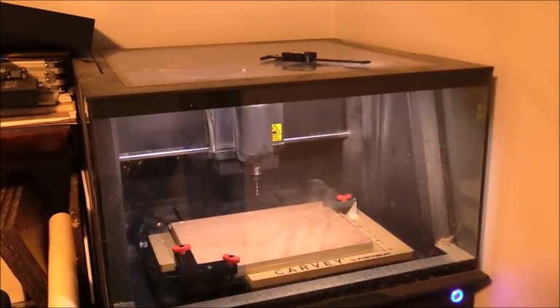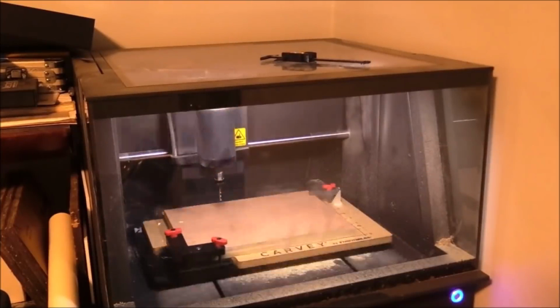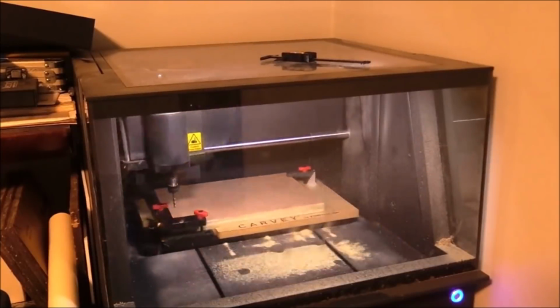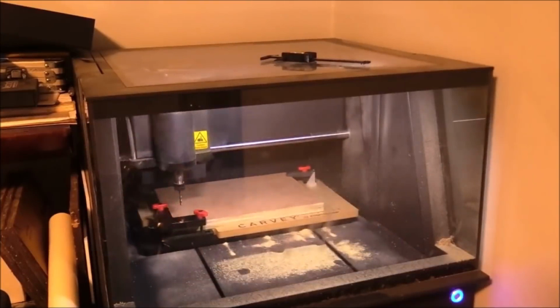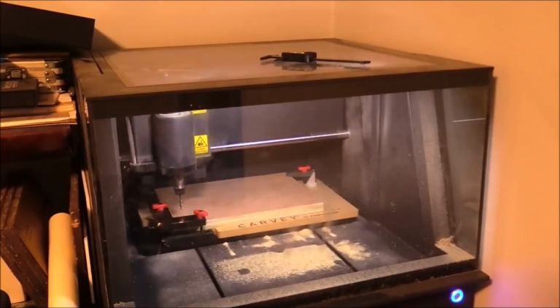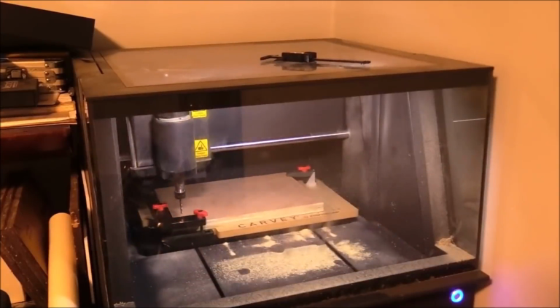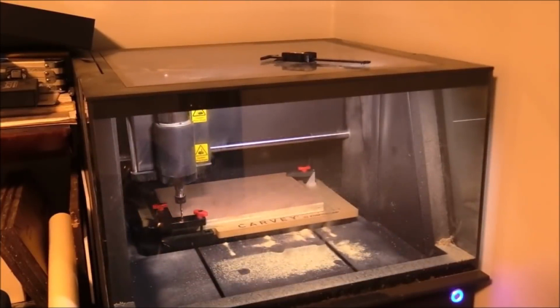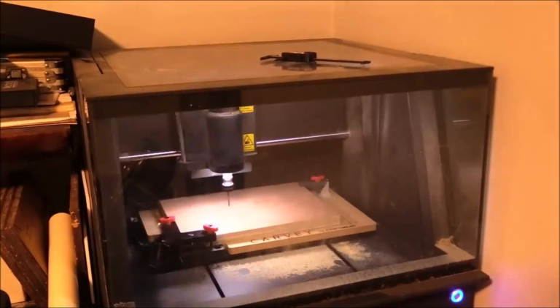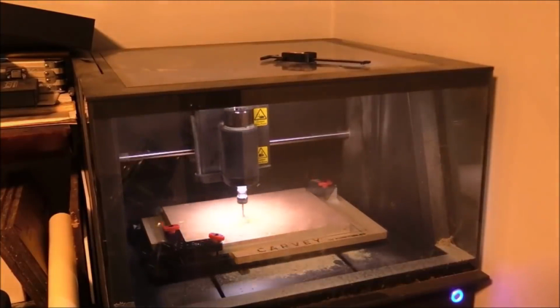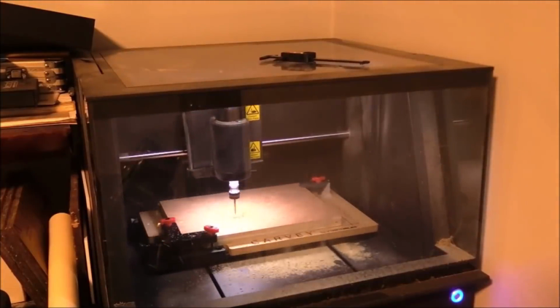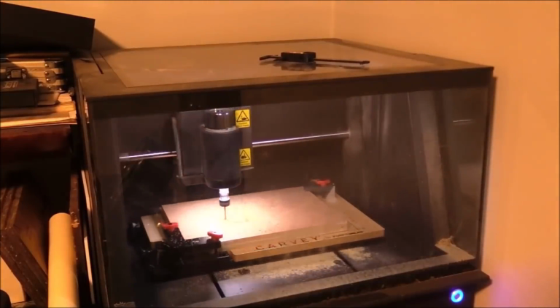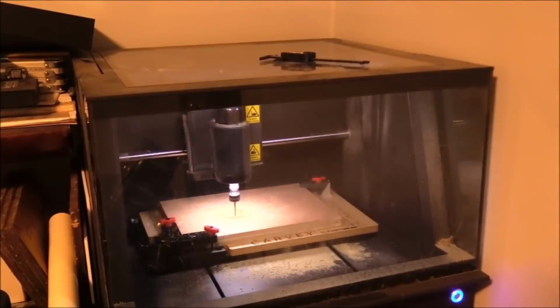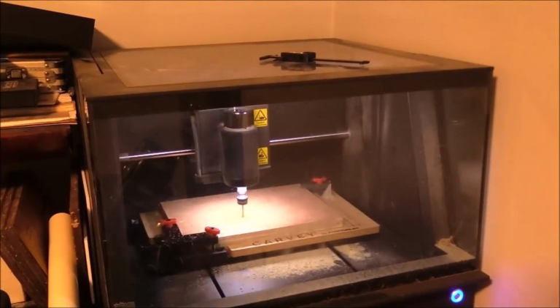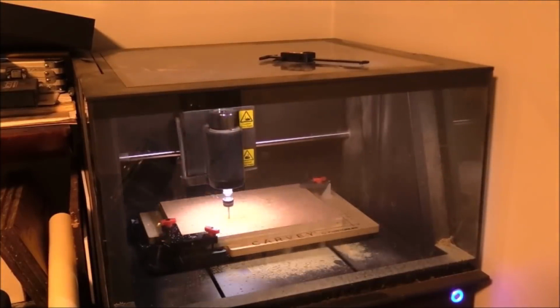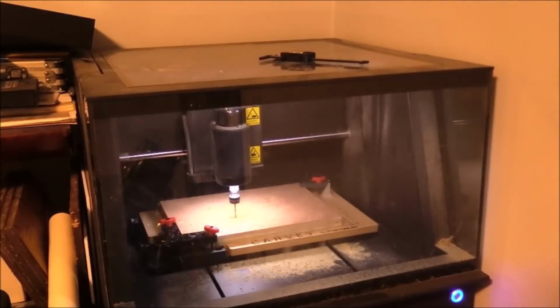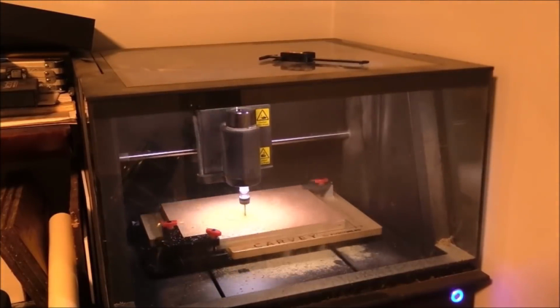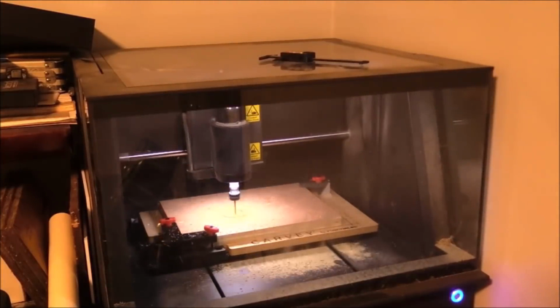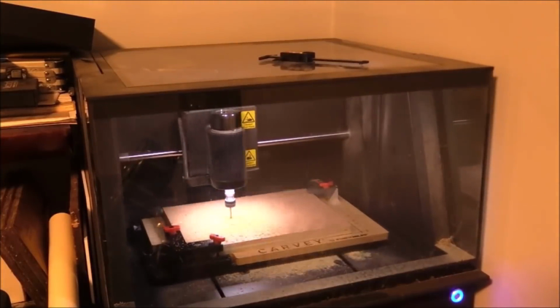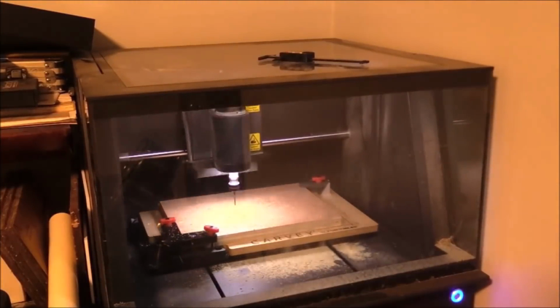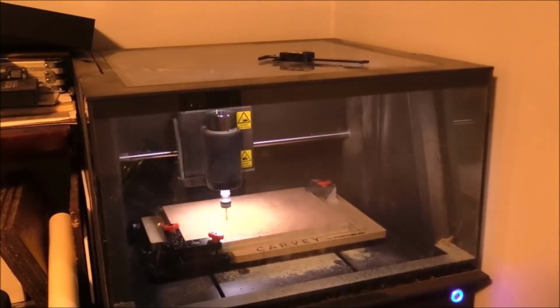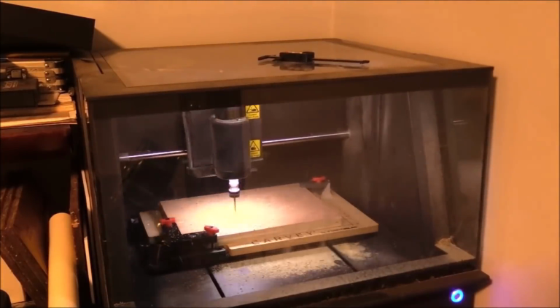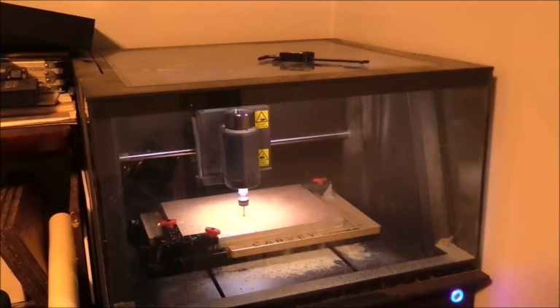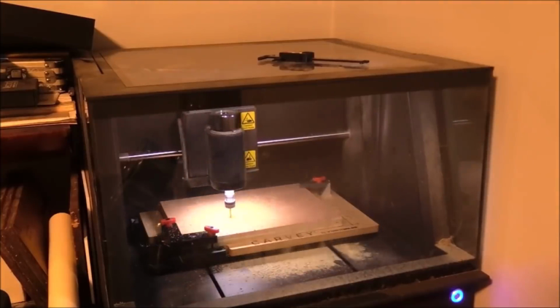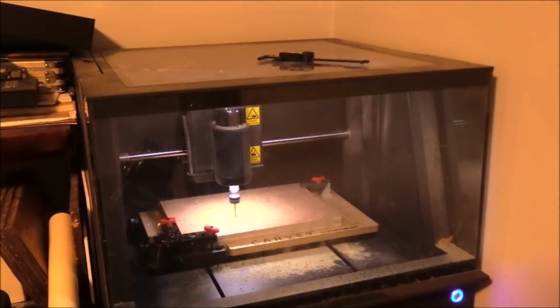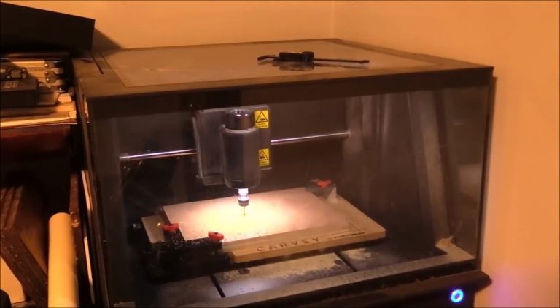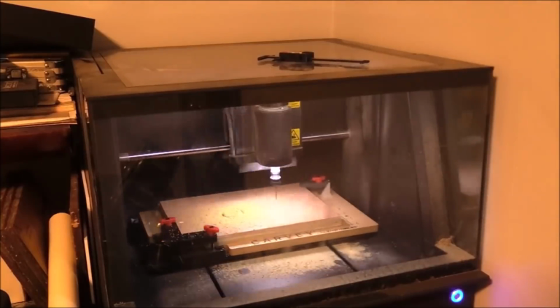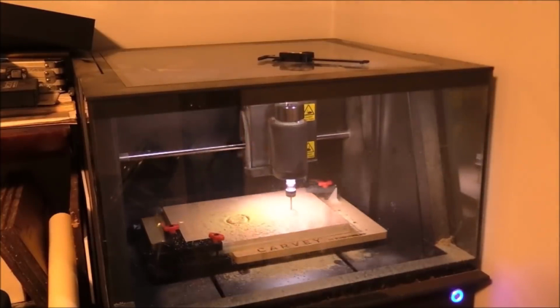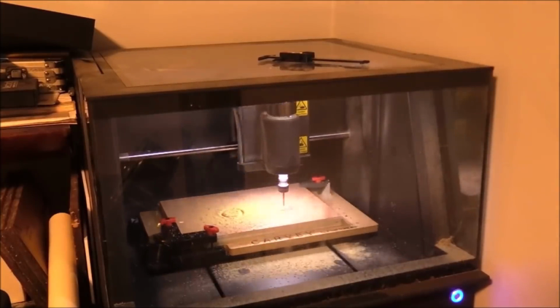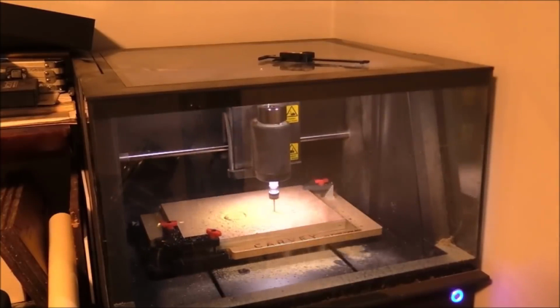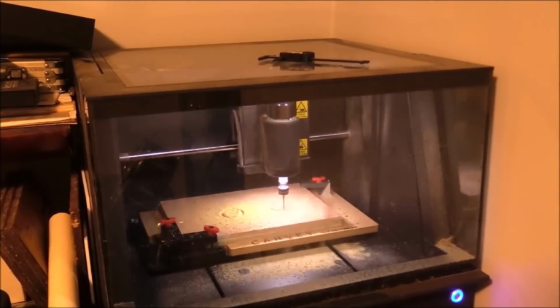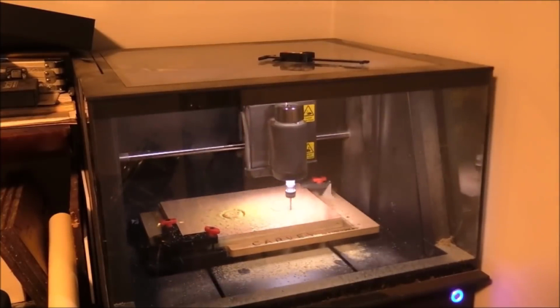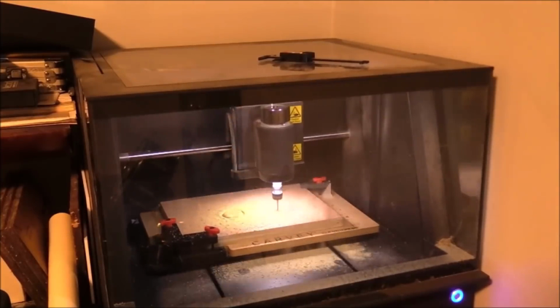About nine months ago Inventables sent me this desktop CNC. It's a carving and it works really well. It's got an 8x12 platform and it's really great for small projects like this. Shout out to Inventables — this was awesome.